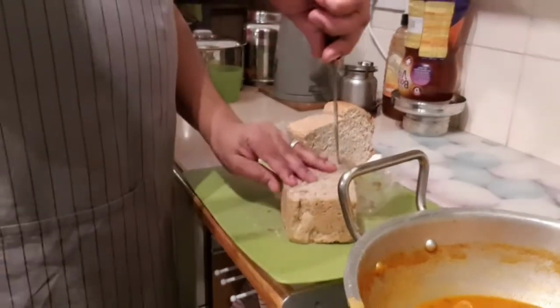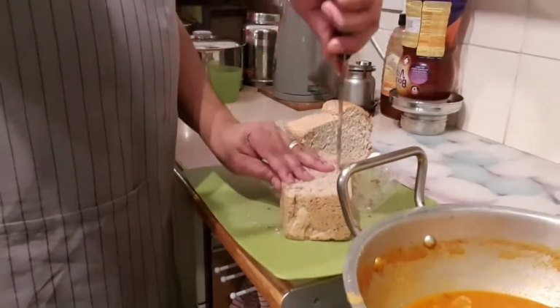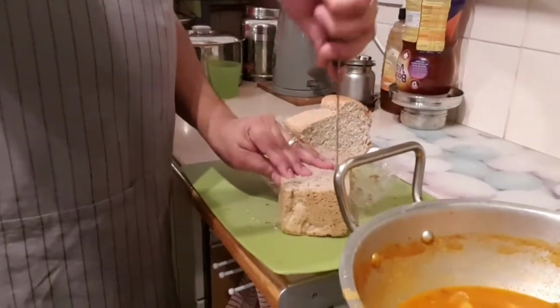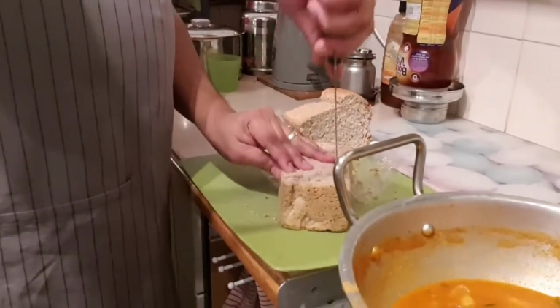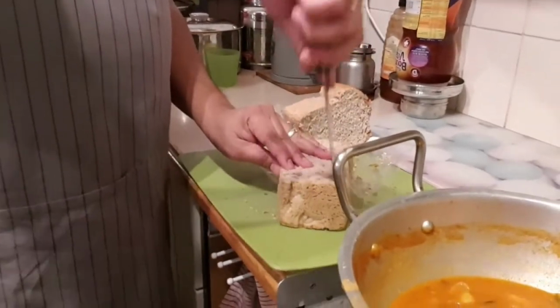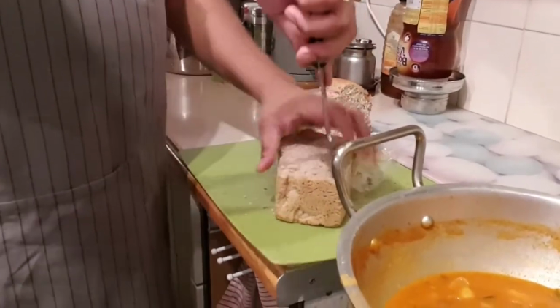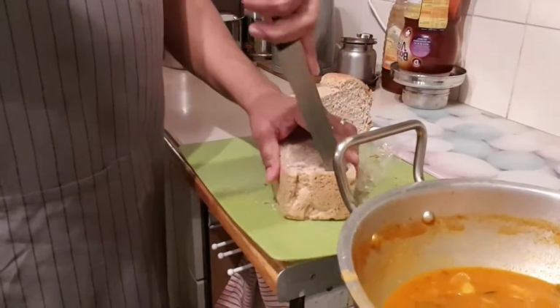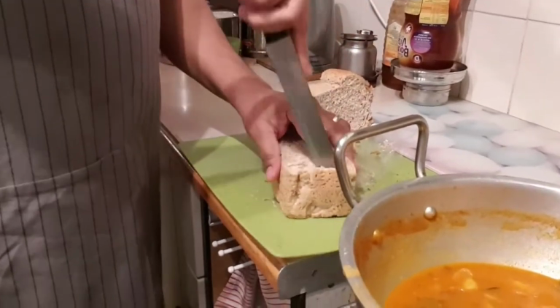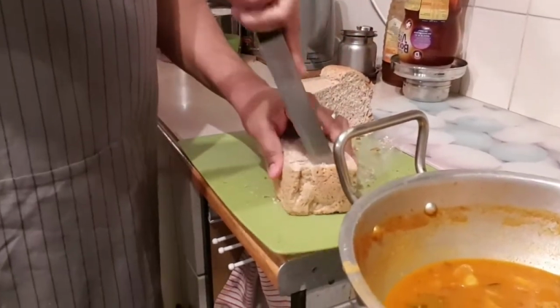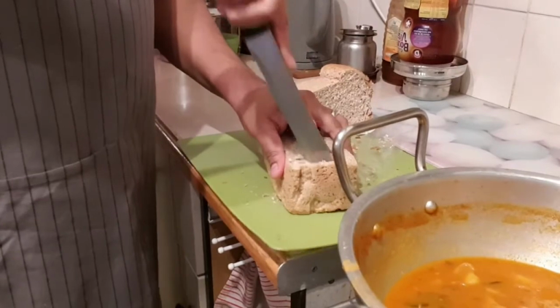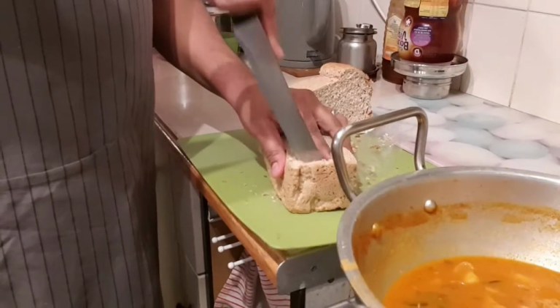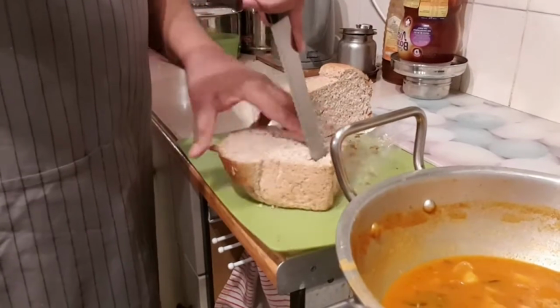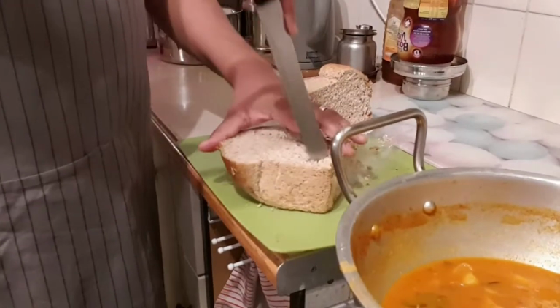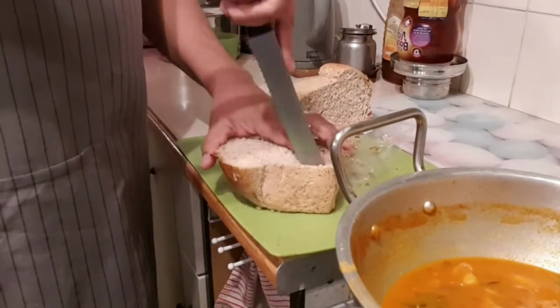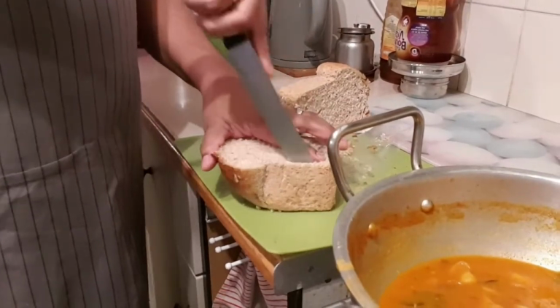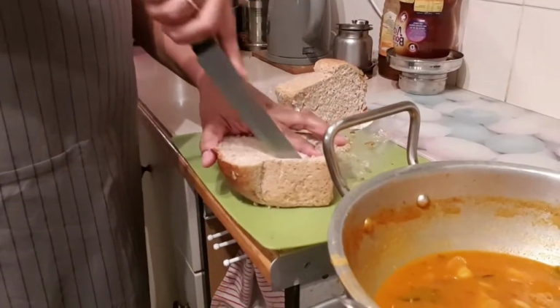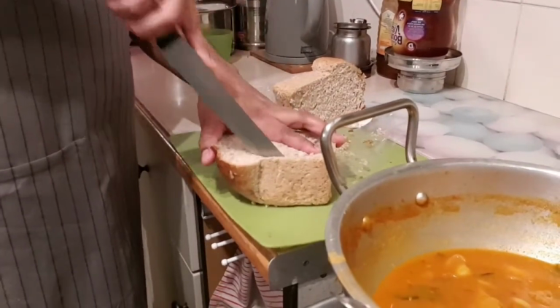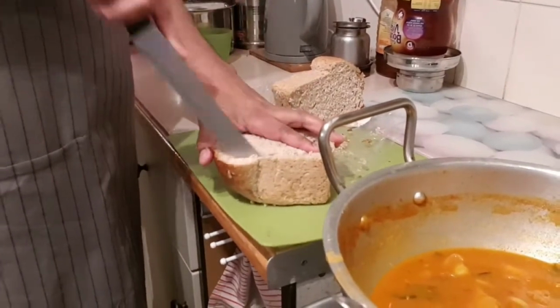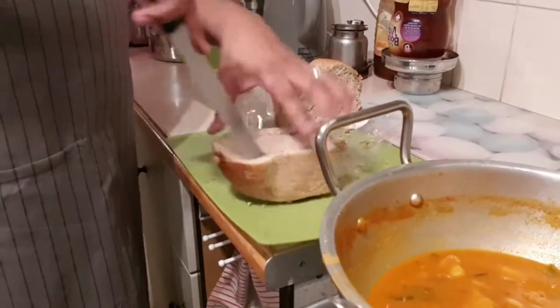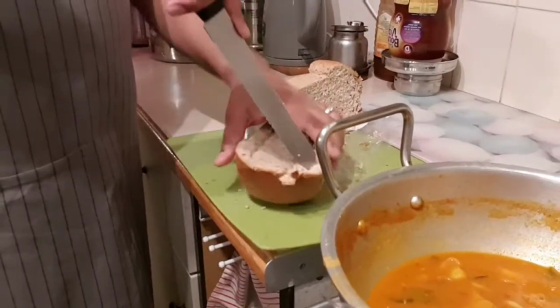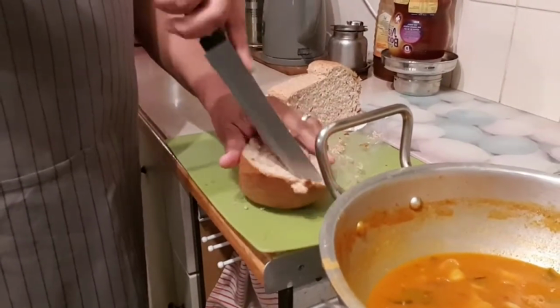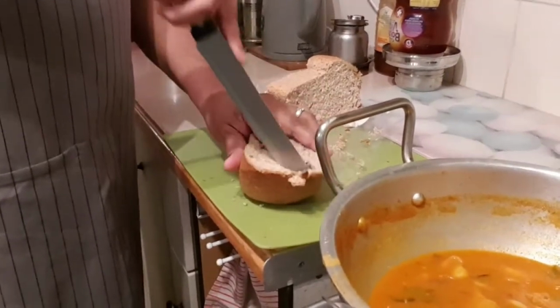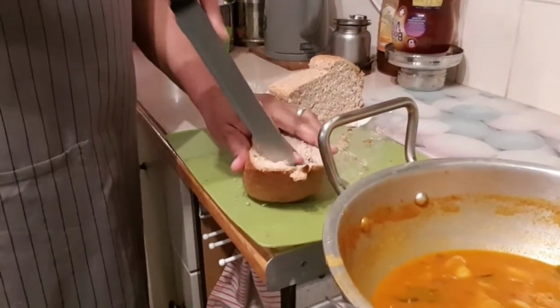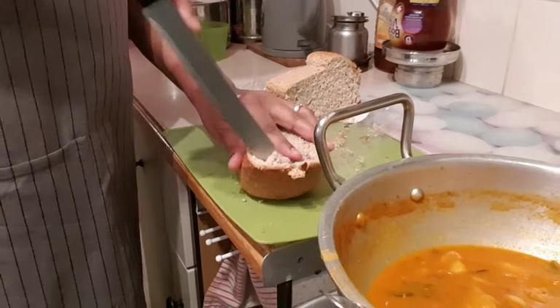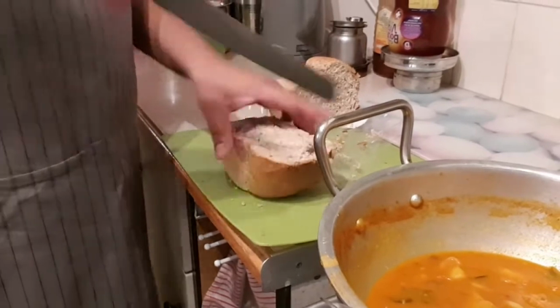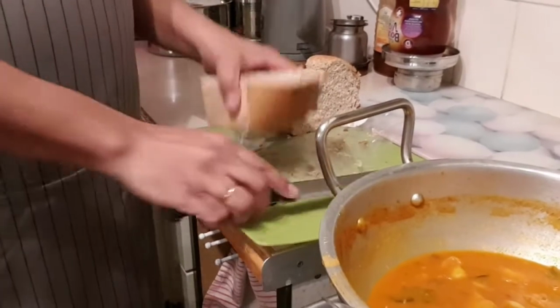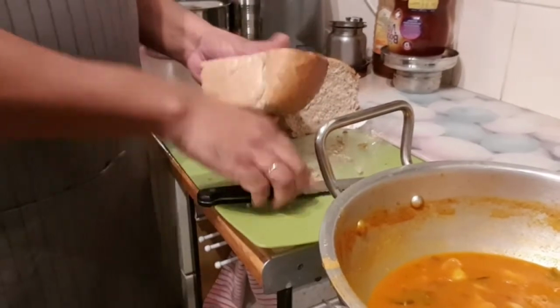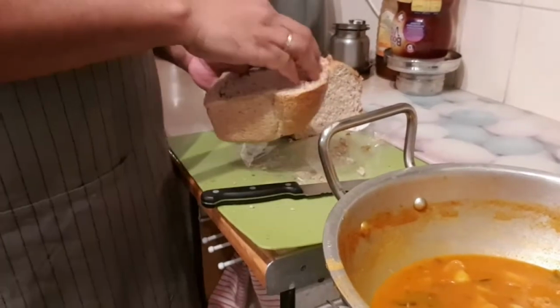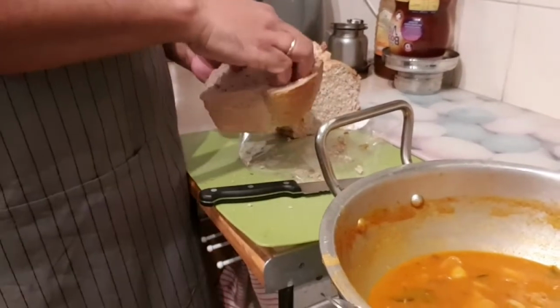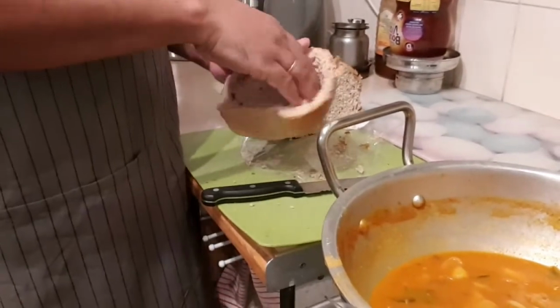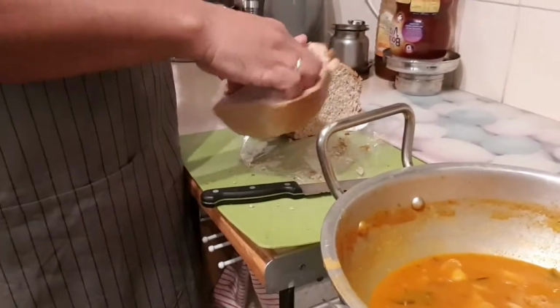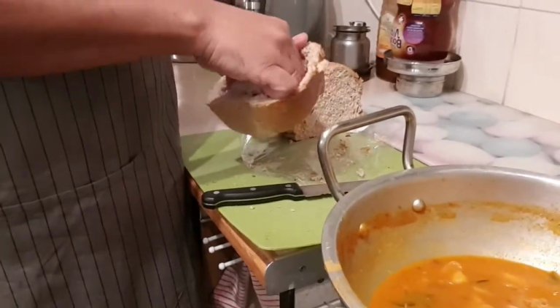We remove the bread from inside. You don't want to make any holes in it so the gravy does not seep through. You pull it out.